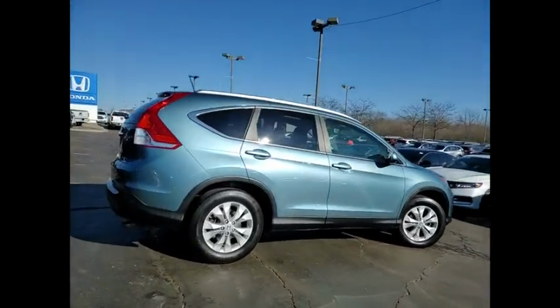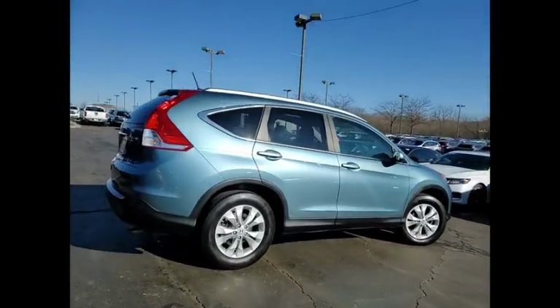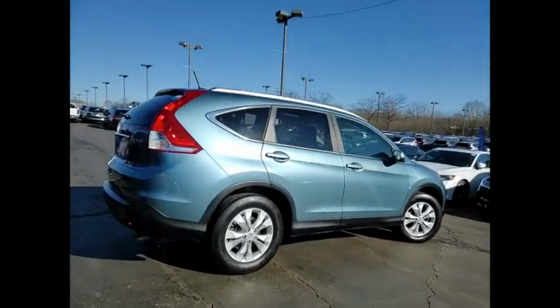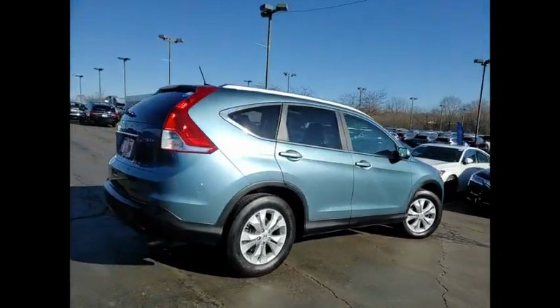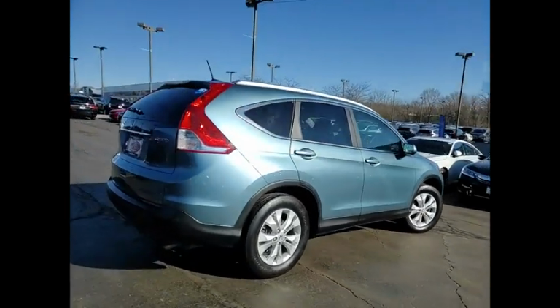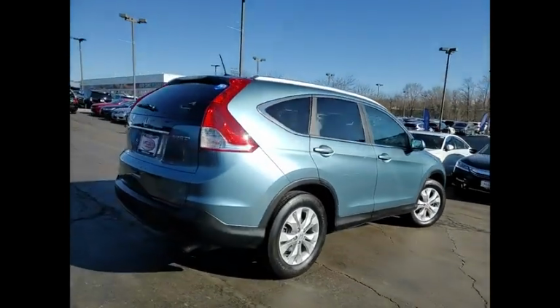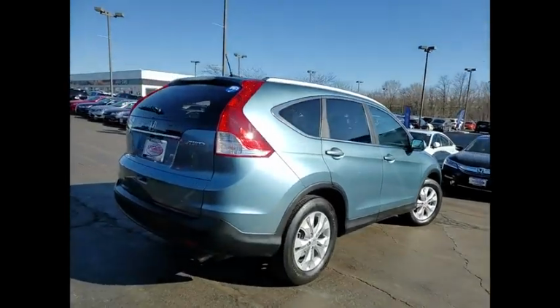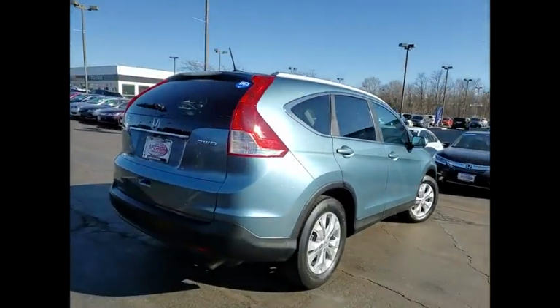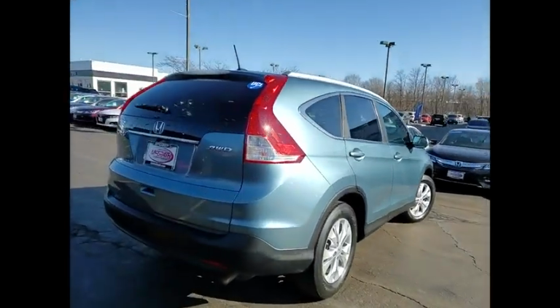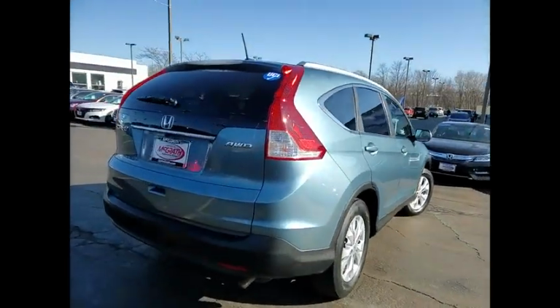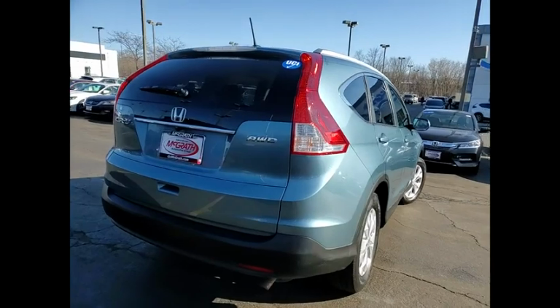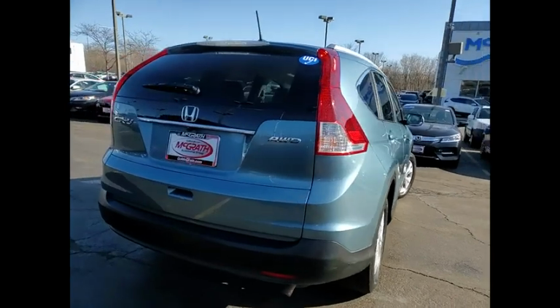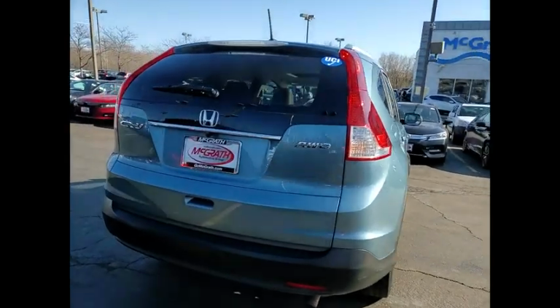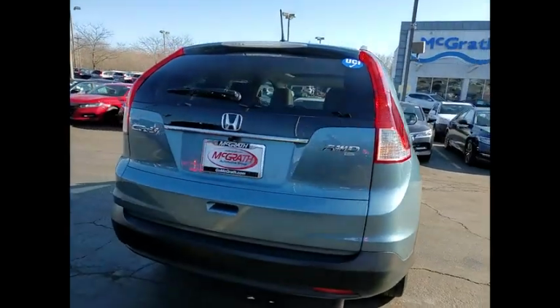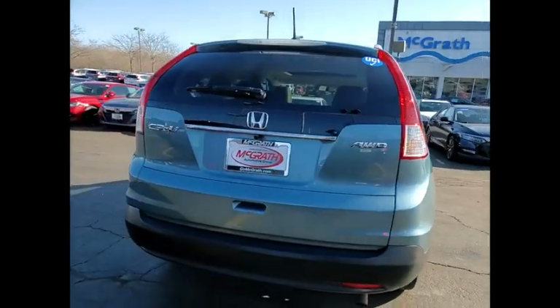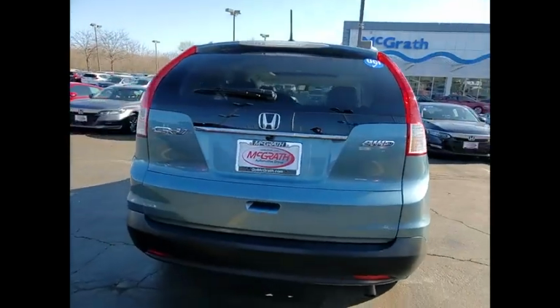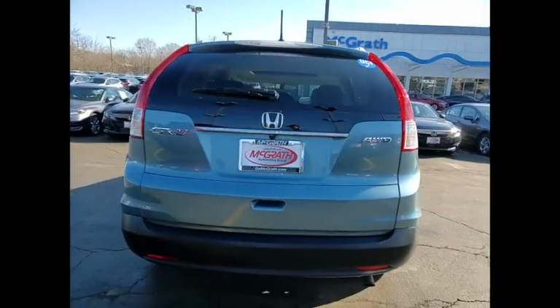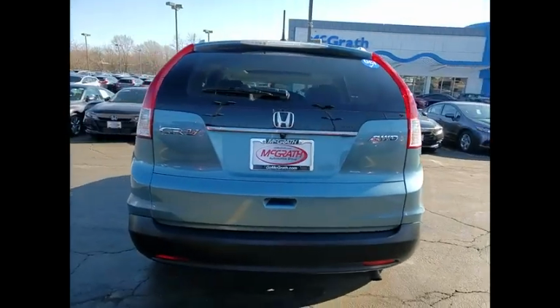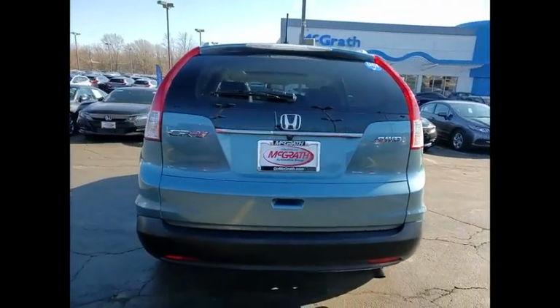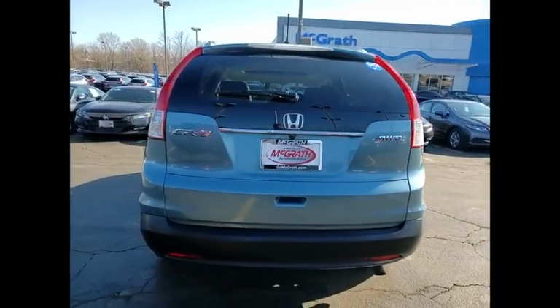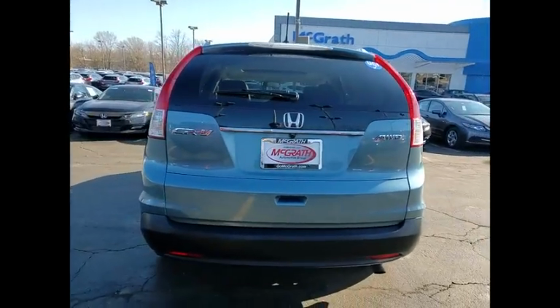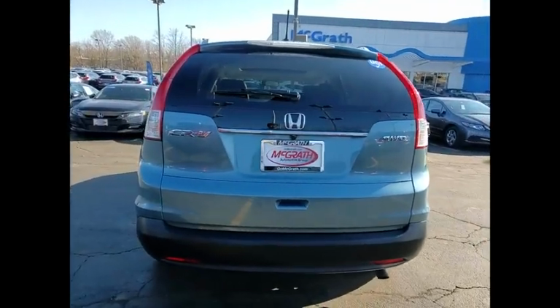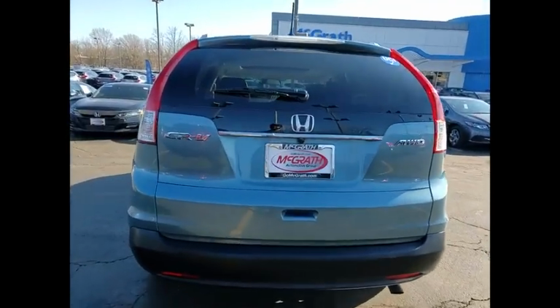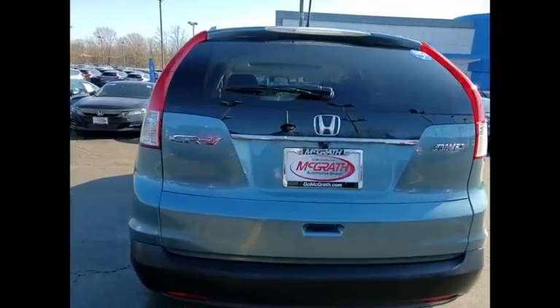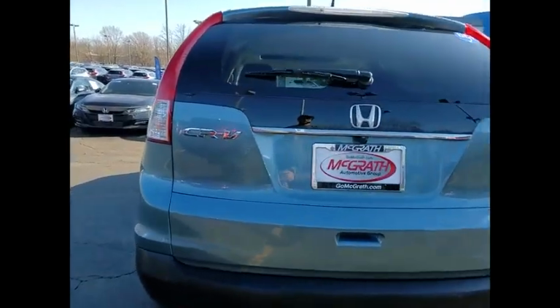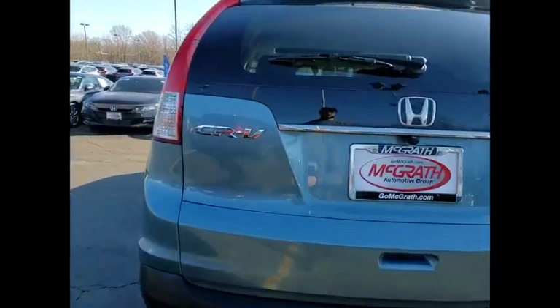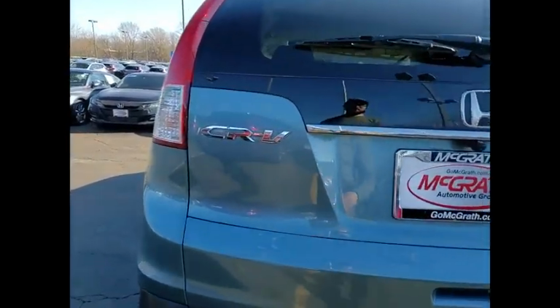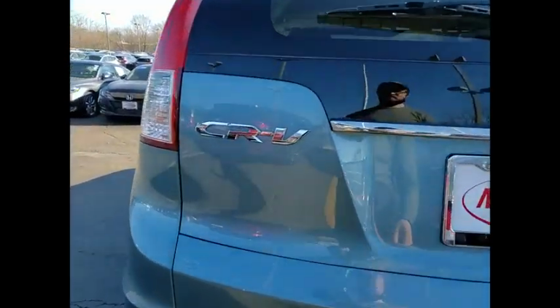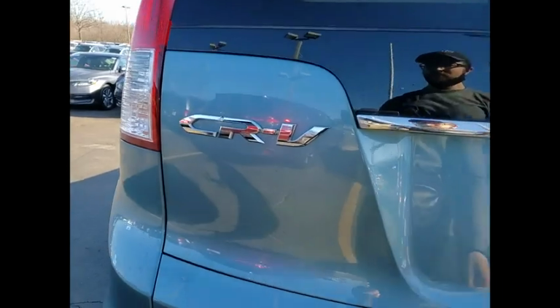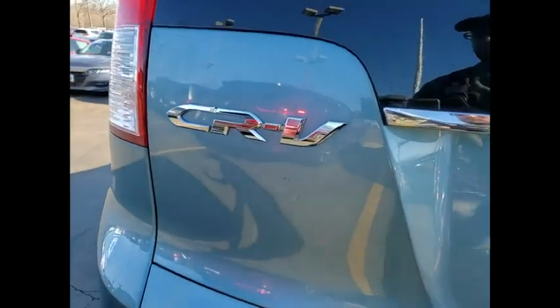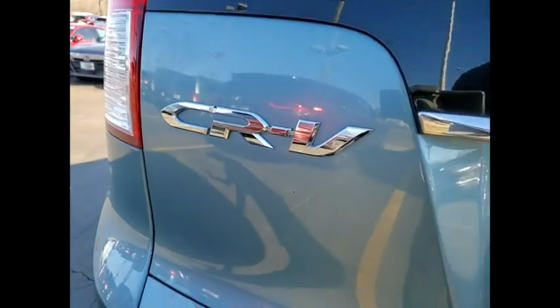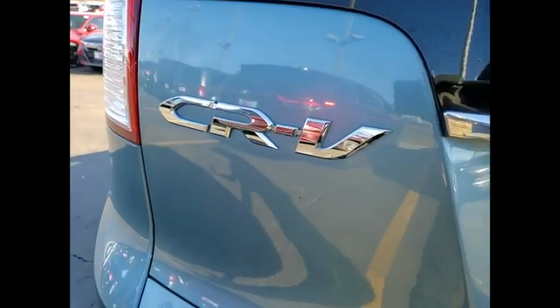This vehicle has less than 110,000 miles. Here are some of this vehicle's great options: tire pressure monitor, all-wheel drive, heated mirrors, and aluminum wheels.